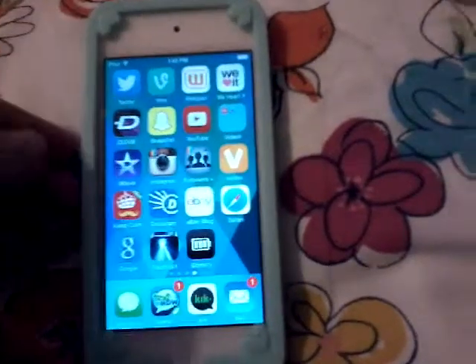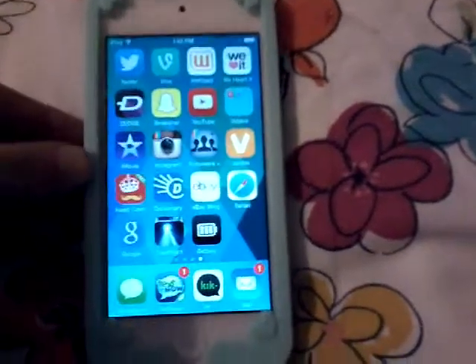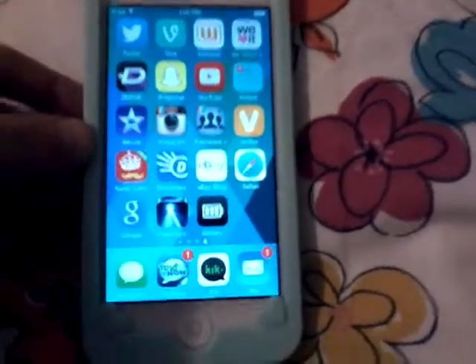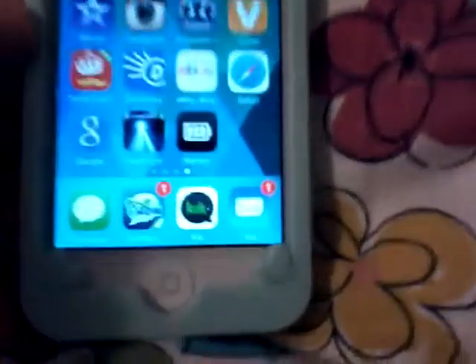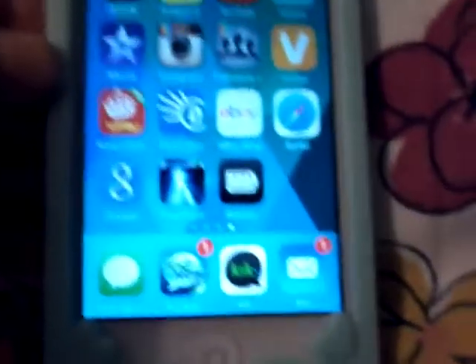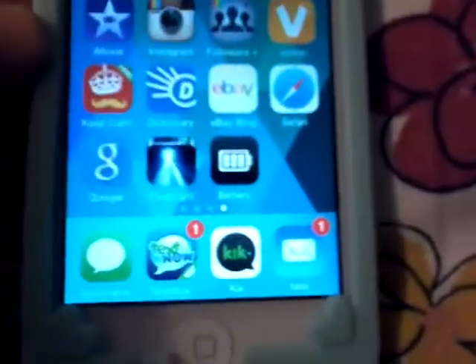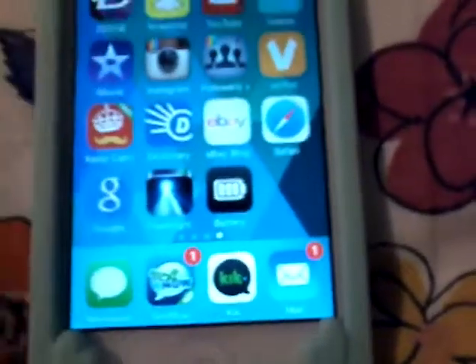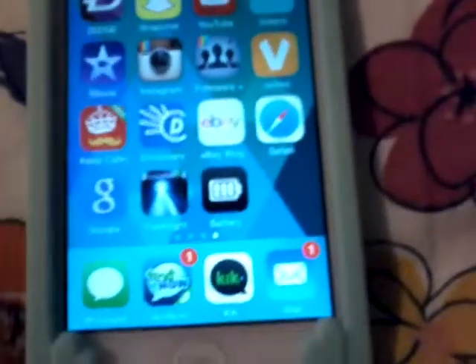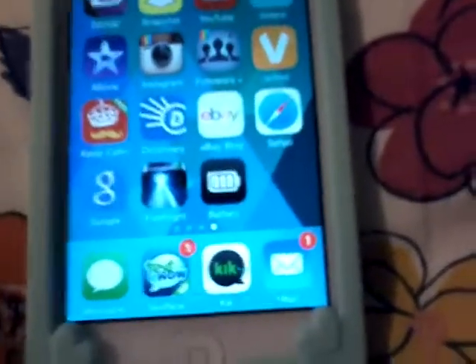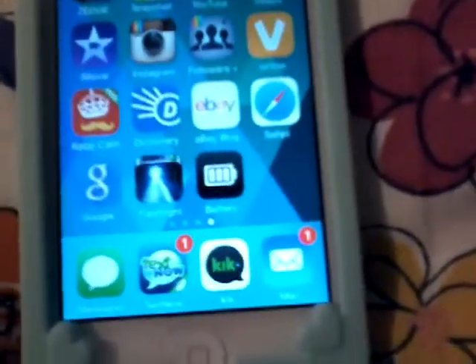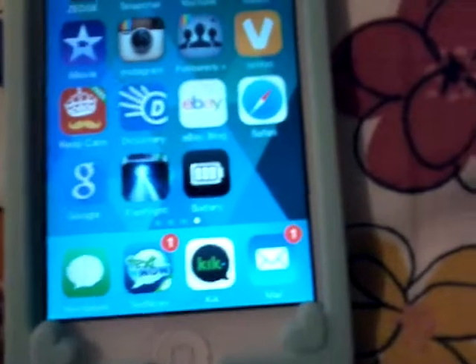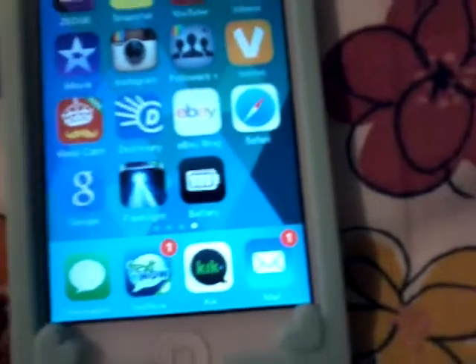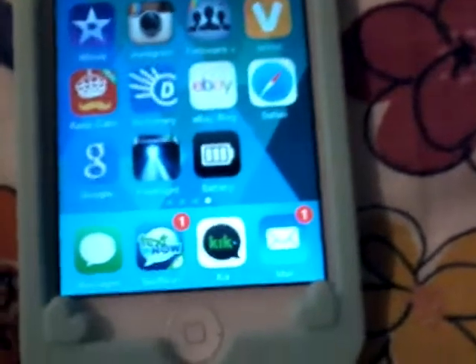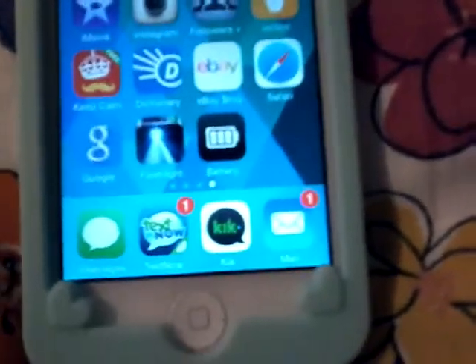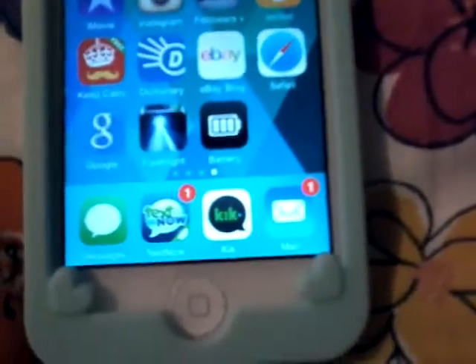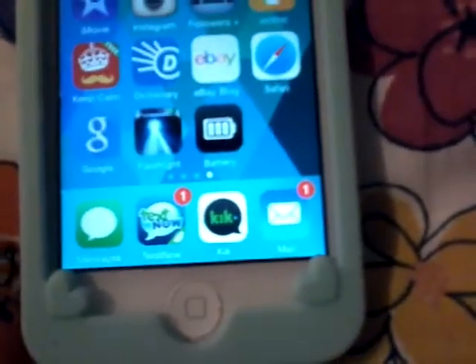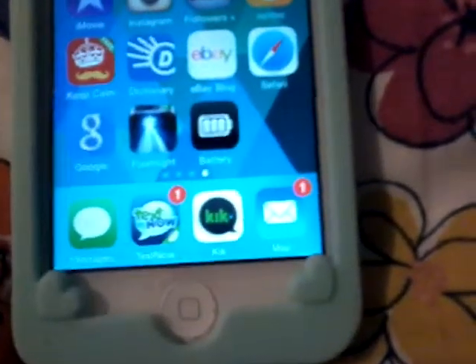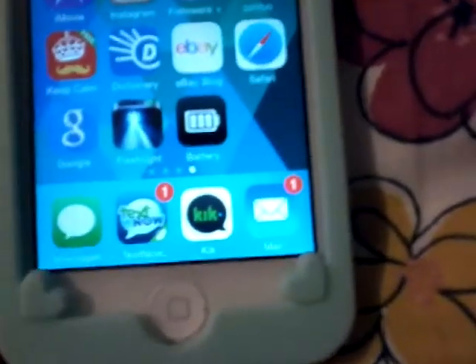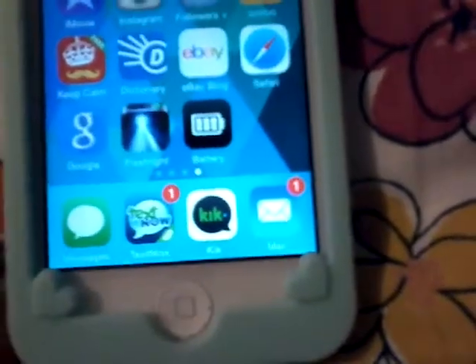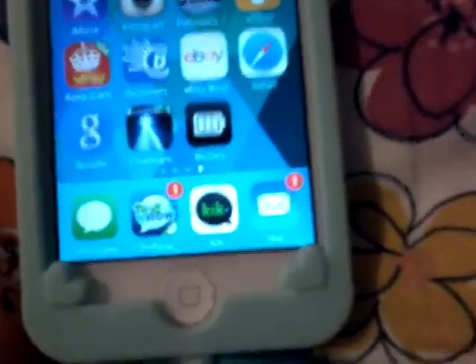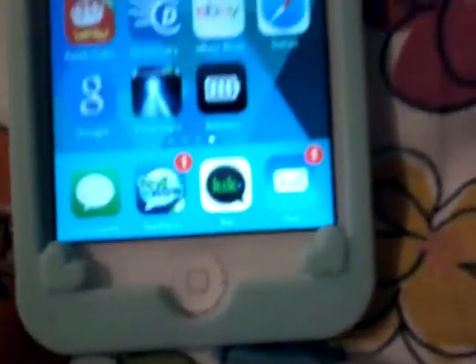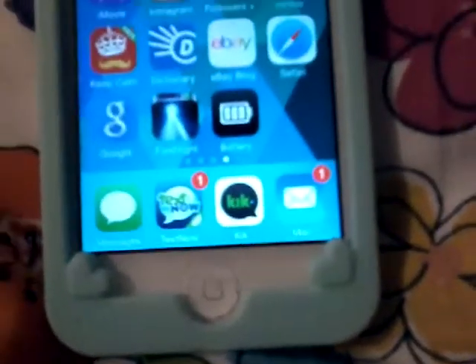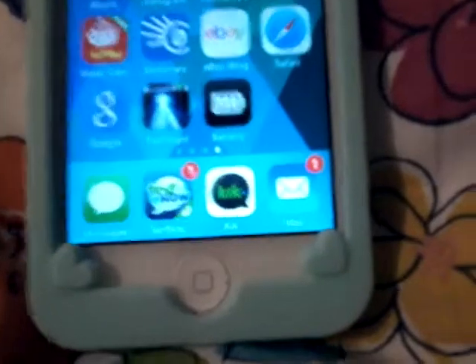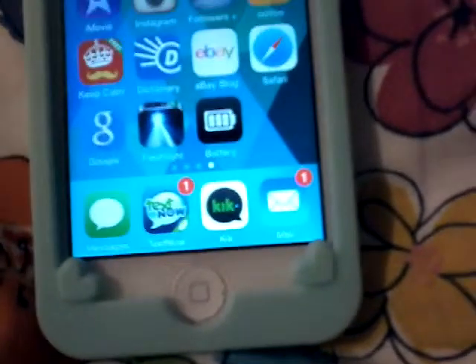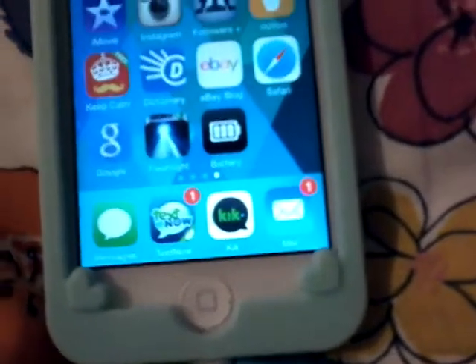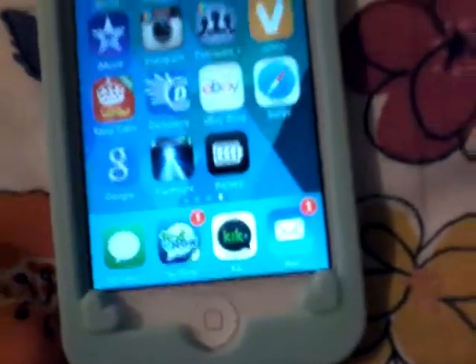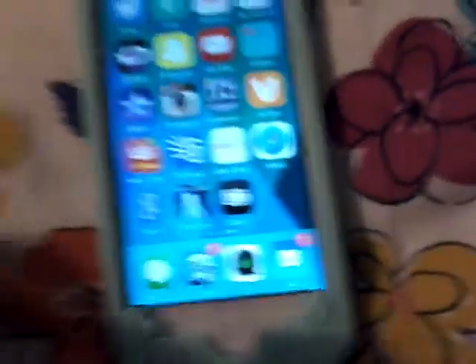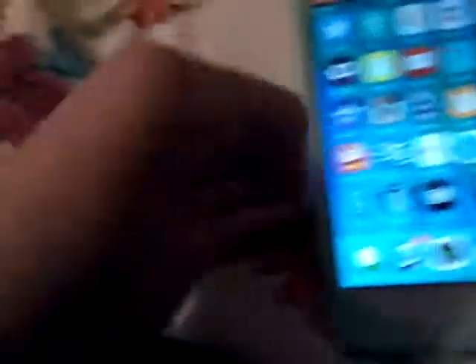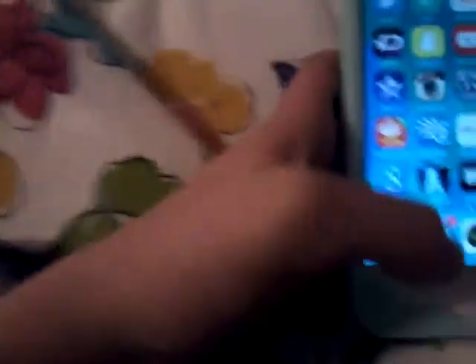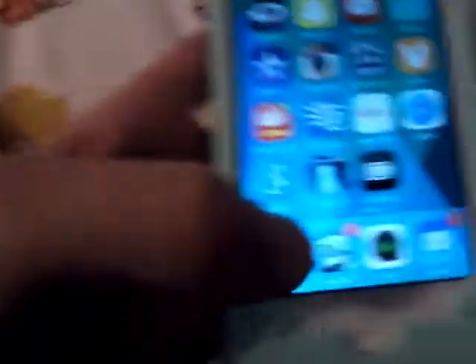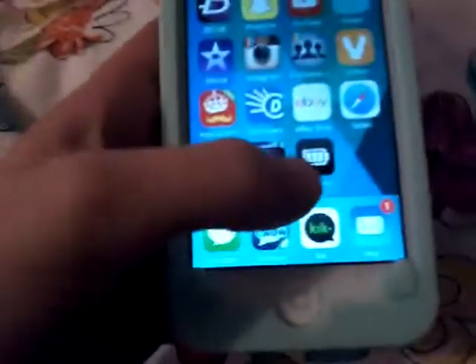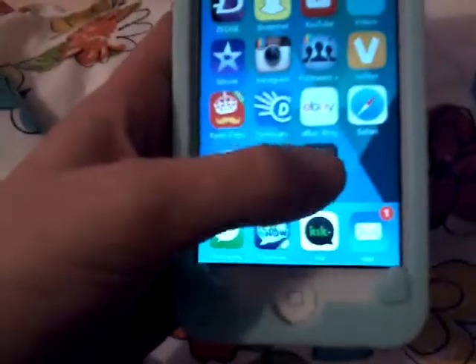And then I have iMovie, Instagram, Followers Plus, Uvu, Keep Calm, Dictionary, eBay, Blog, Safari, Google, Flashlight, and Battery. Battery shows like what percentage it's at.